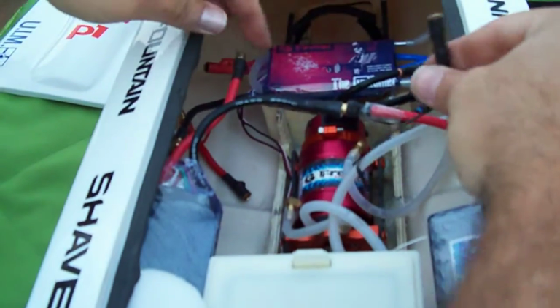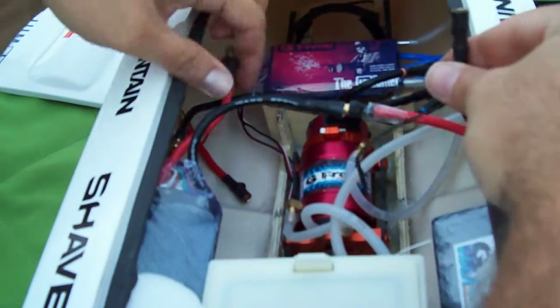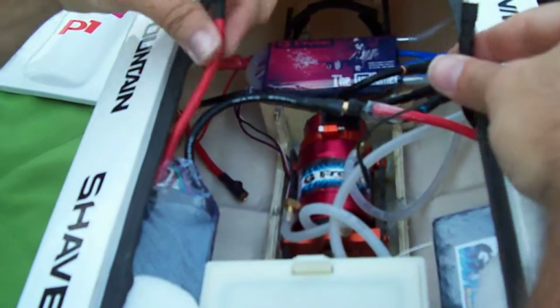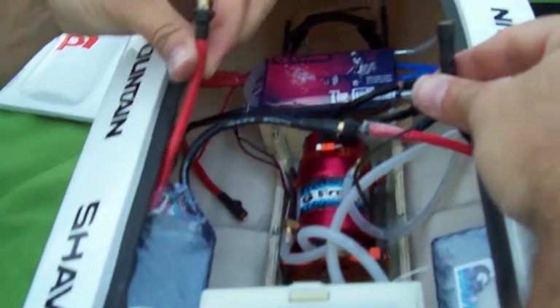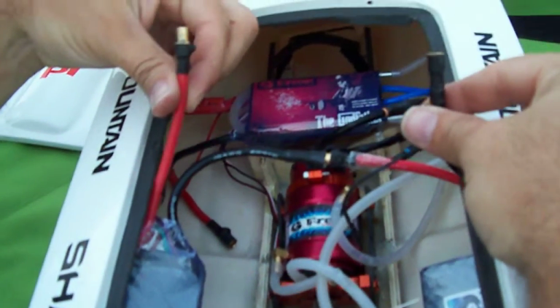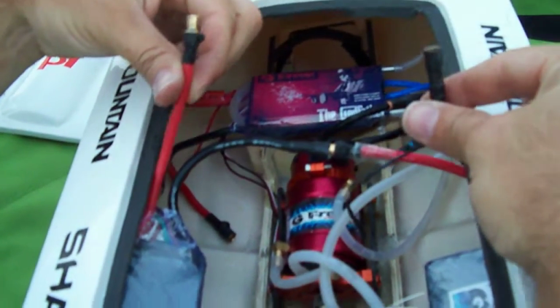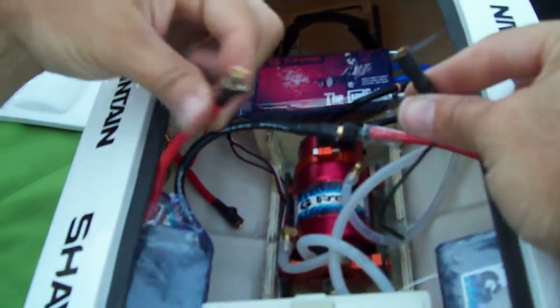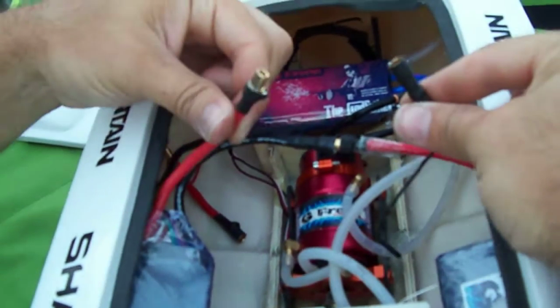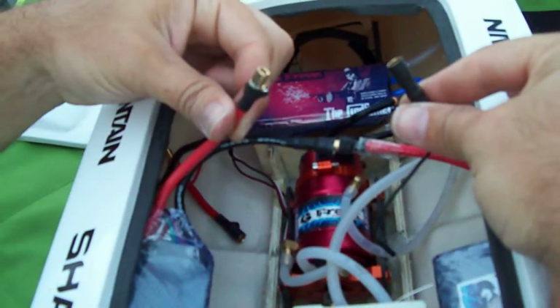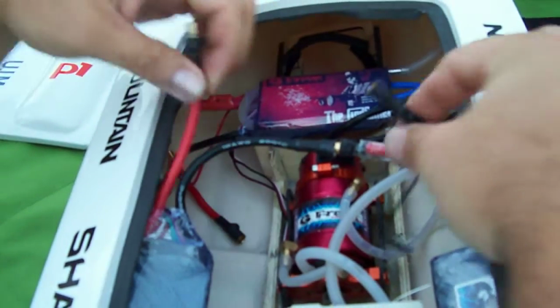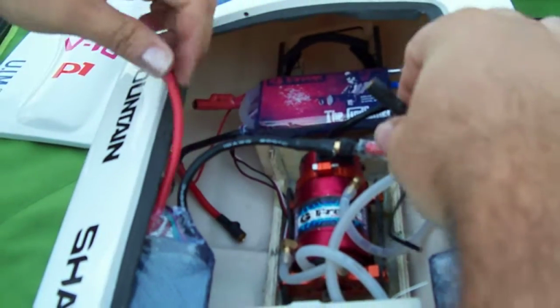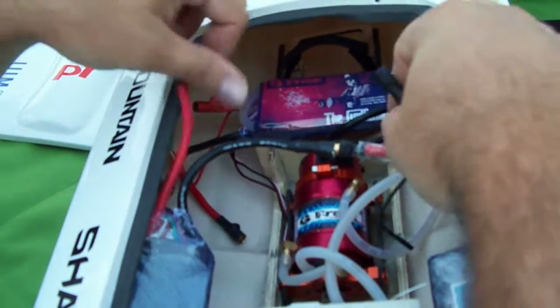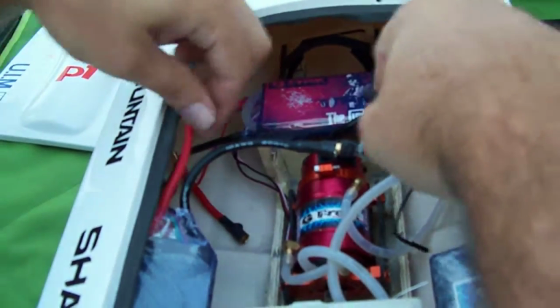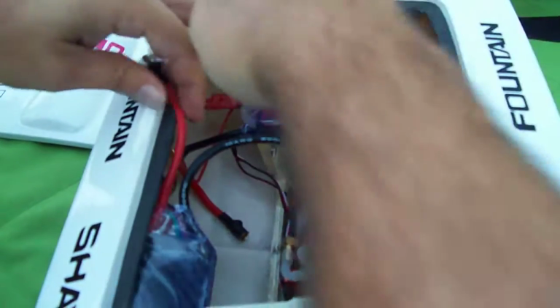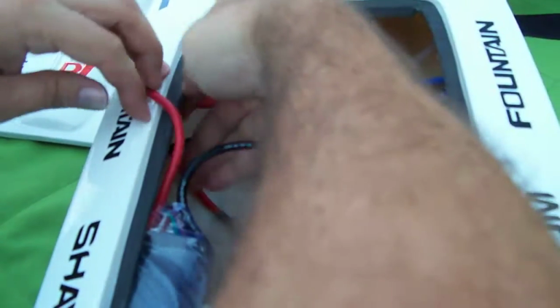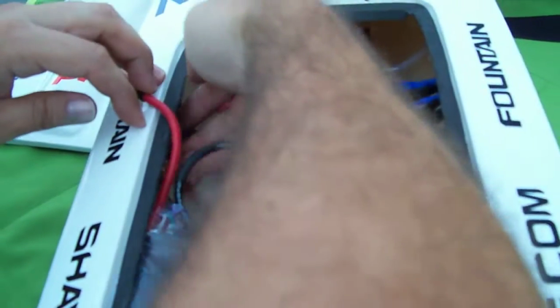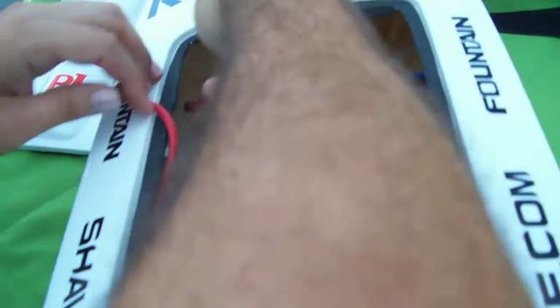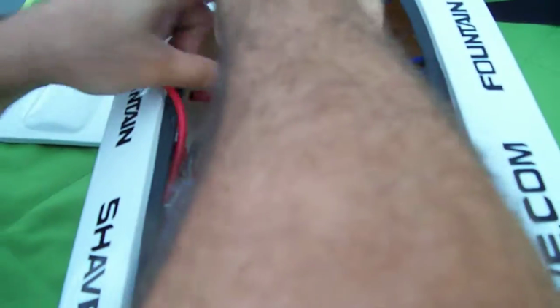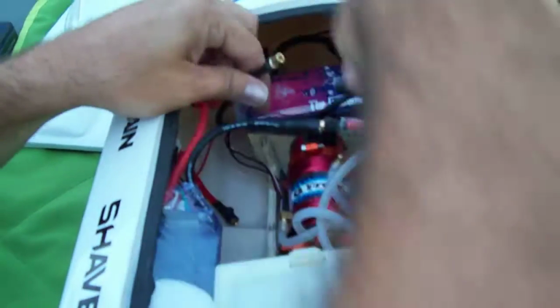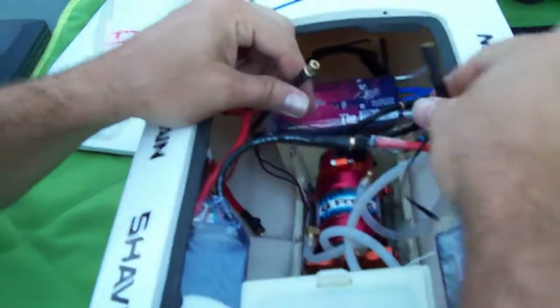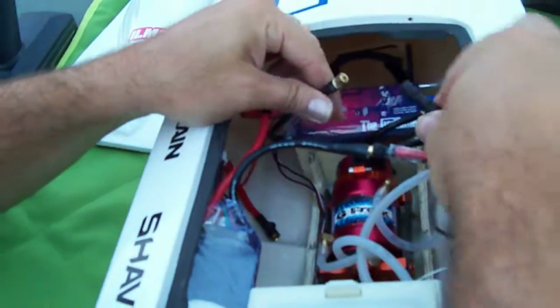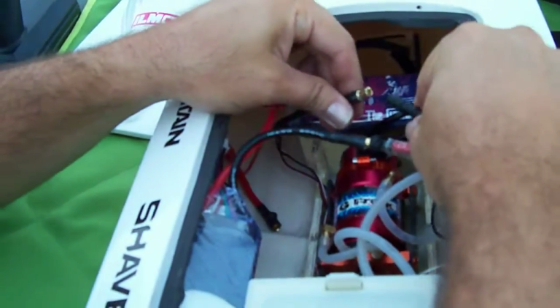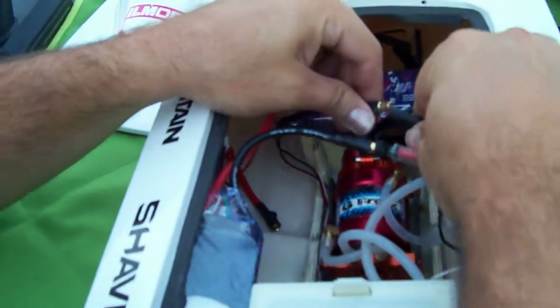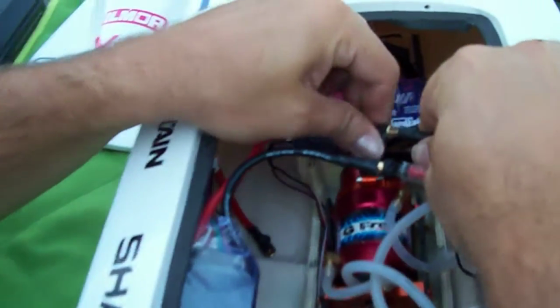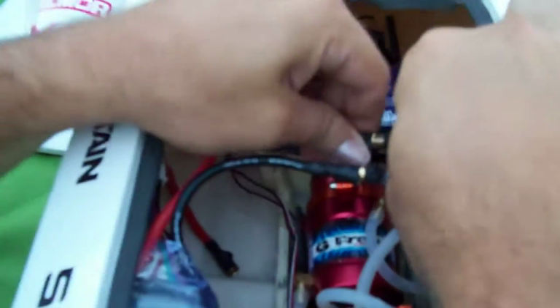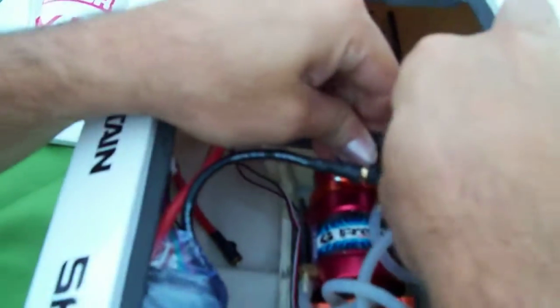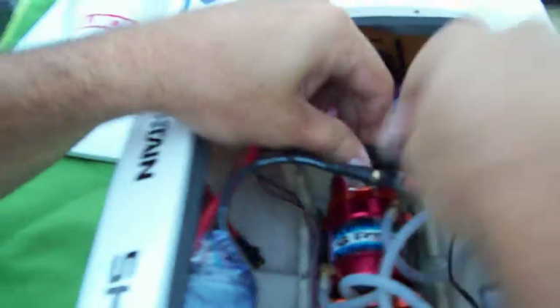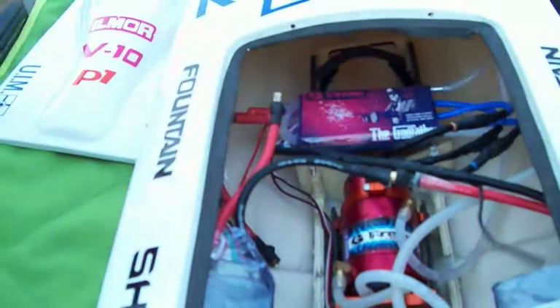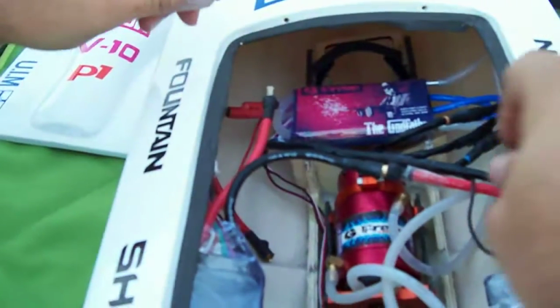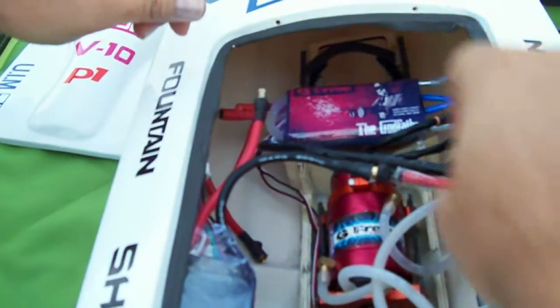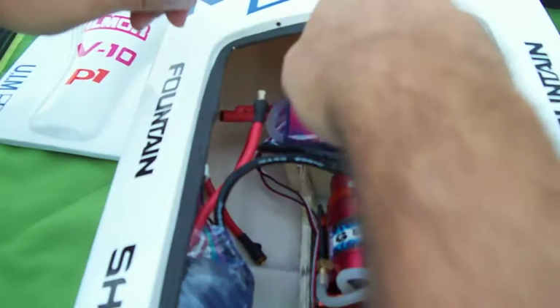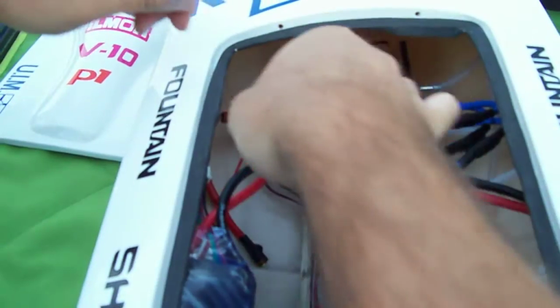Now you get your negative and your positive — that's going to go into the ESC. First thing that goes in the ESC is the negative, black. Black first.